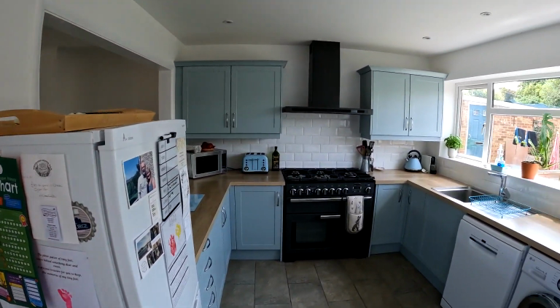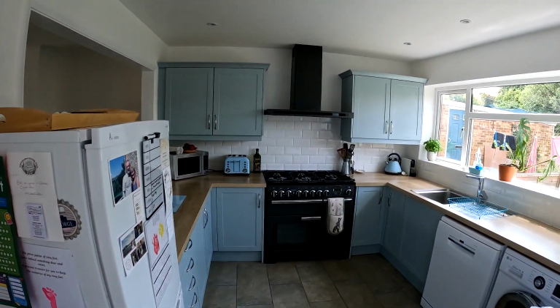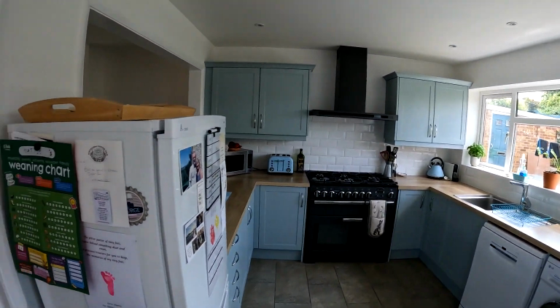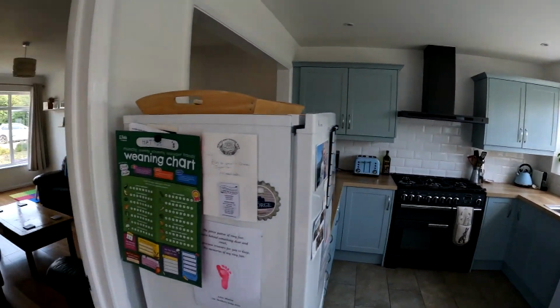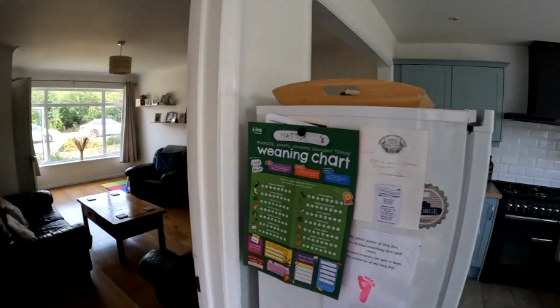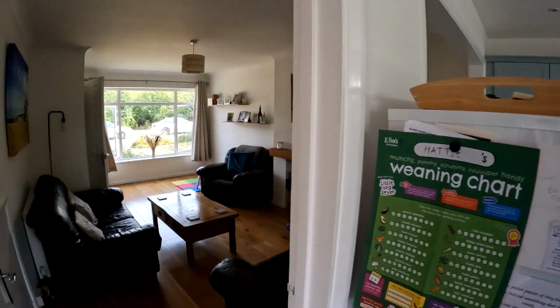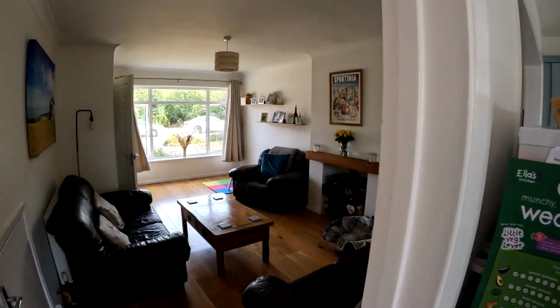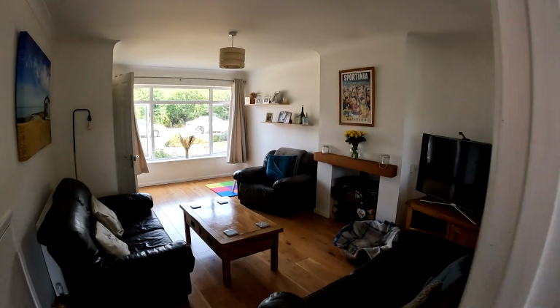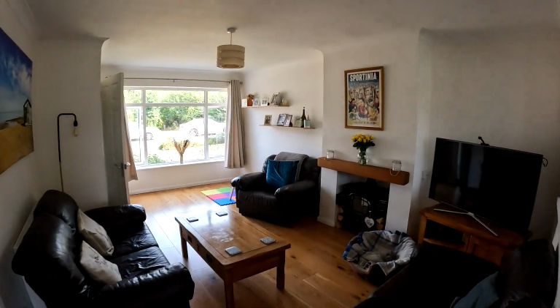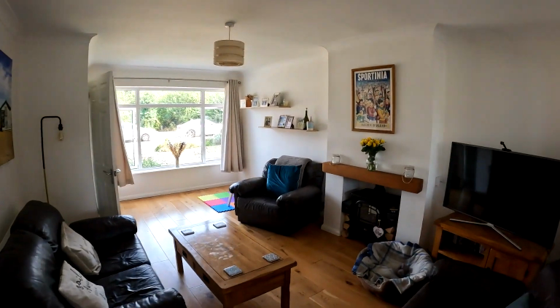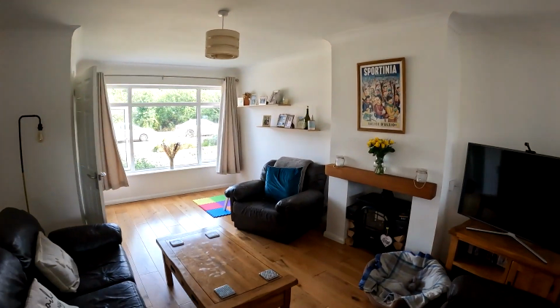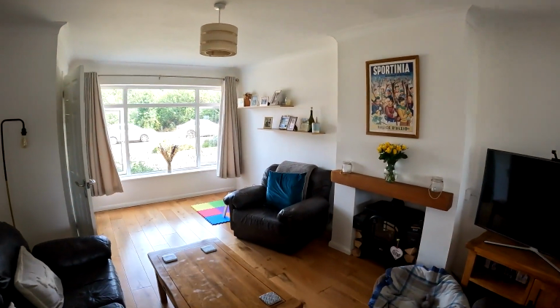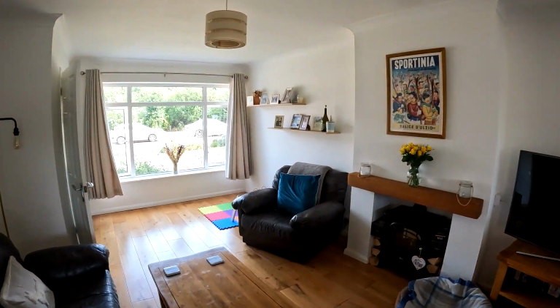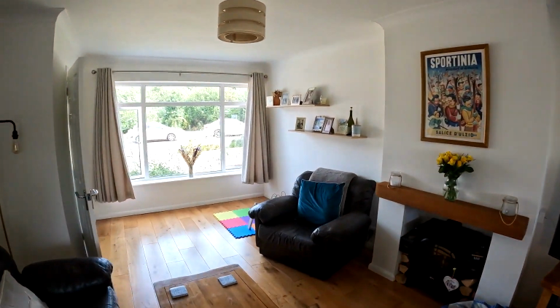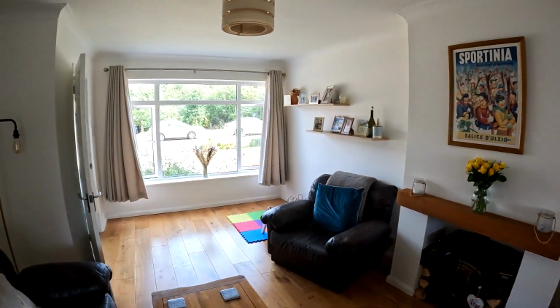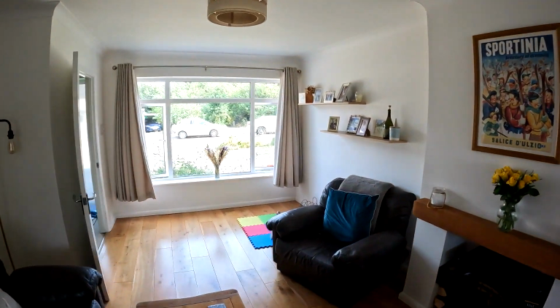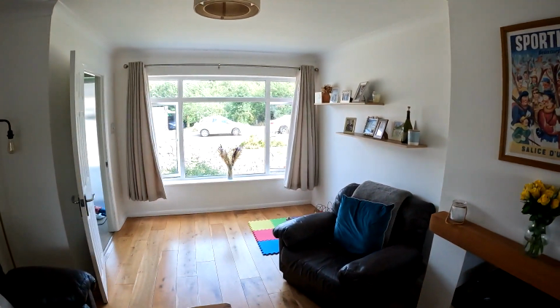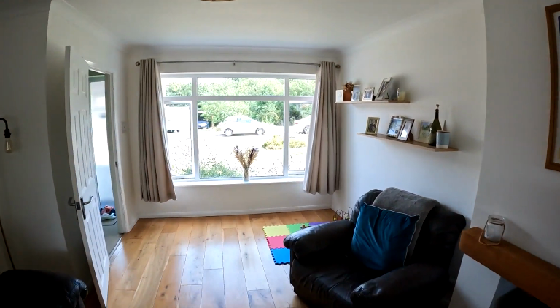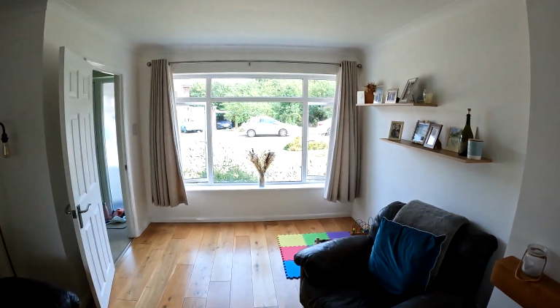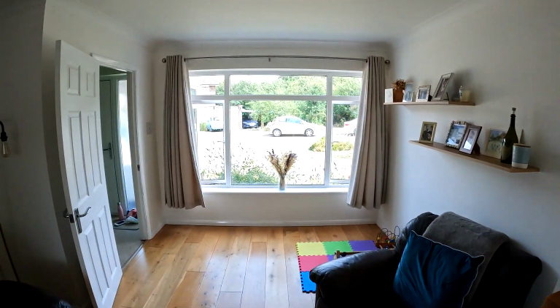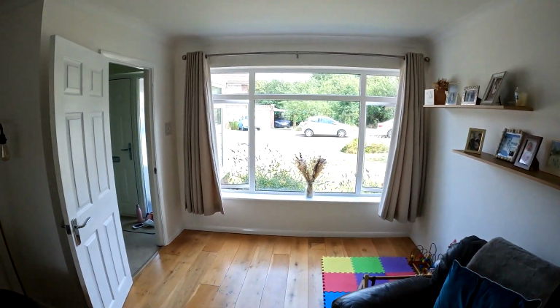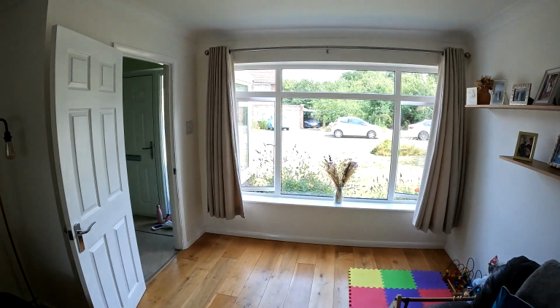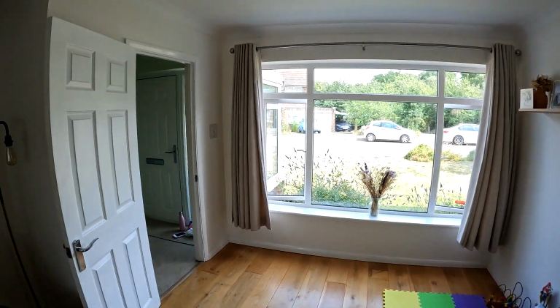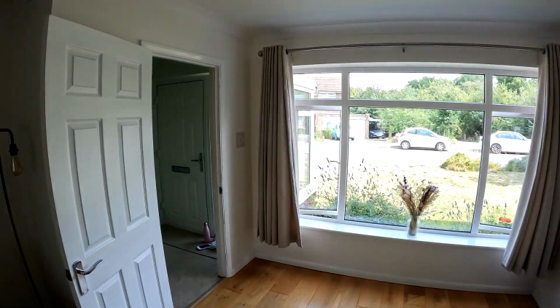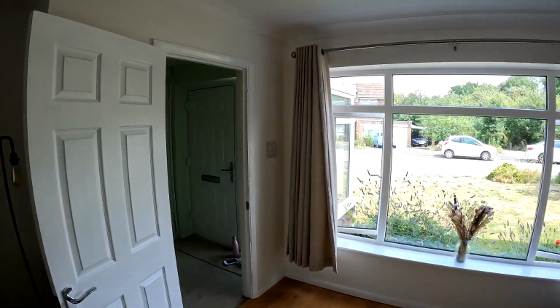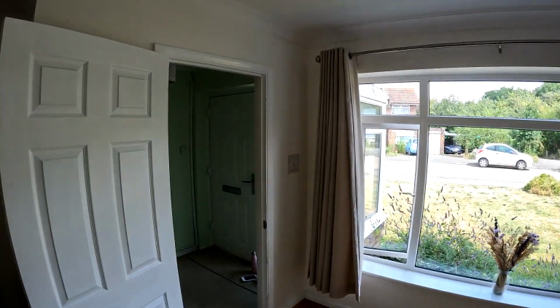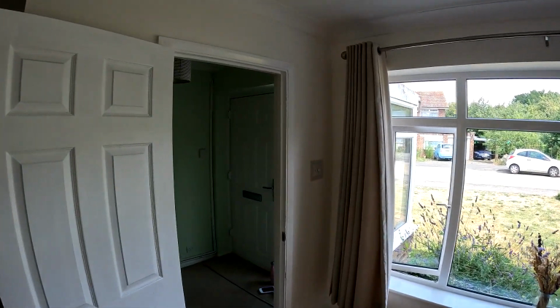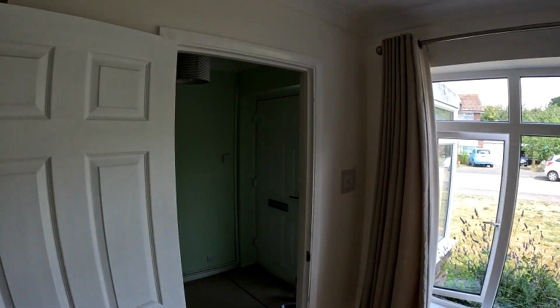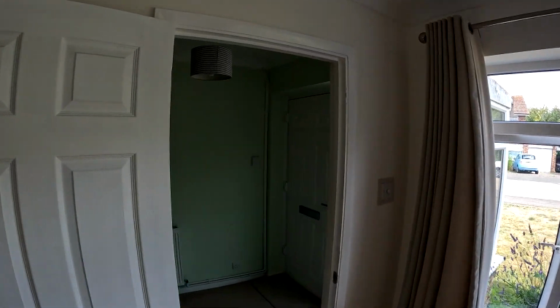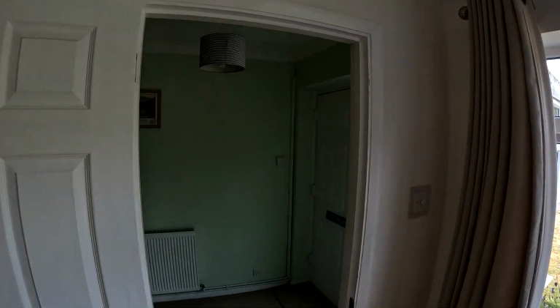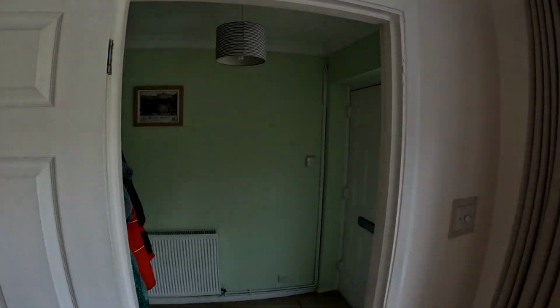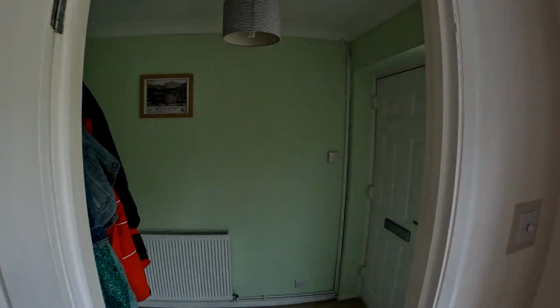So let's head upstairs next and take a look at the three bedrooms and the main family bathroom that we've got up there, and then go through into the rear garden where we'll start to wrap up today's tour and cover a few of the property's key points.